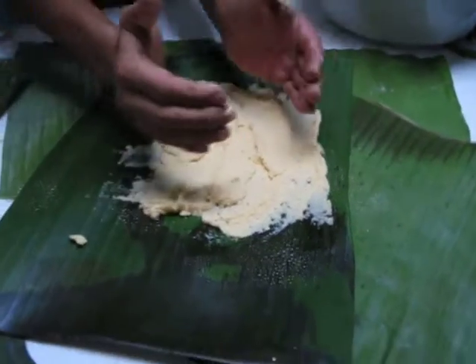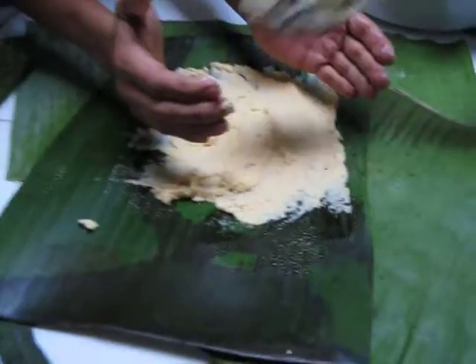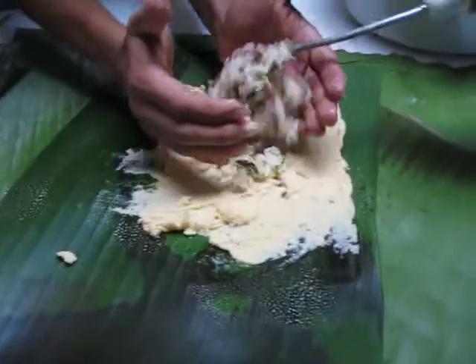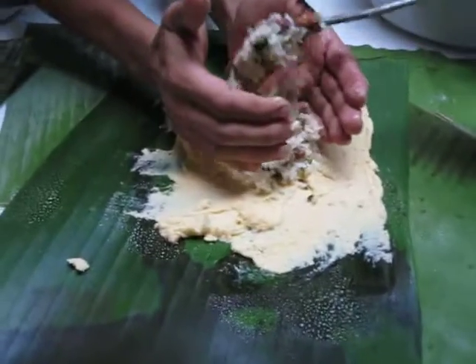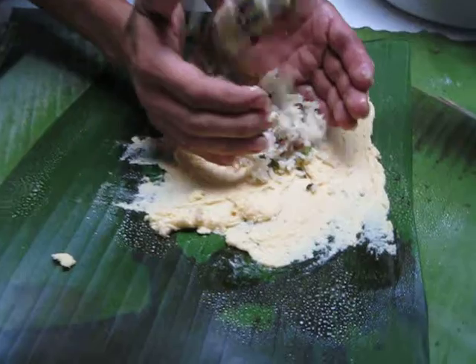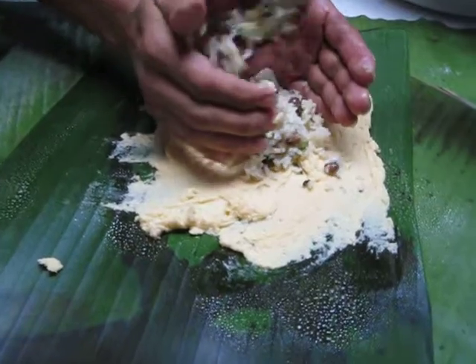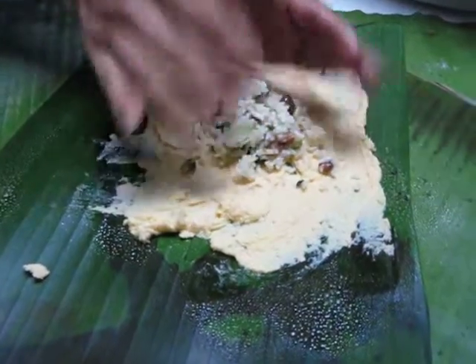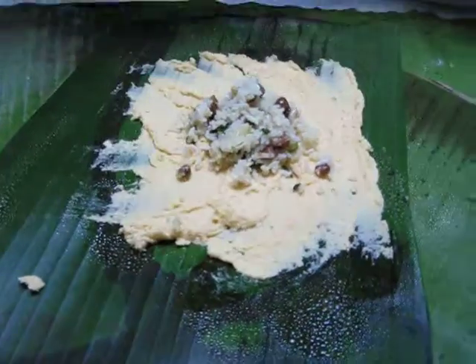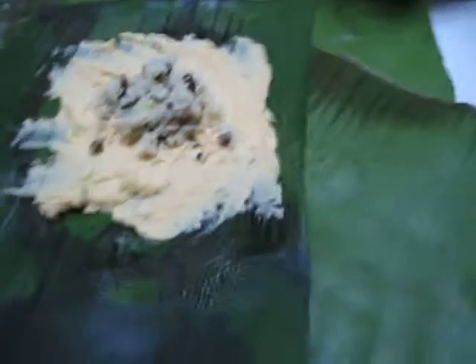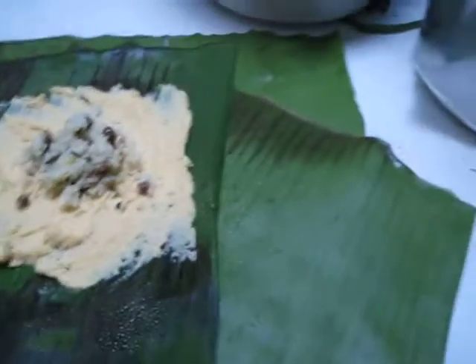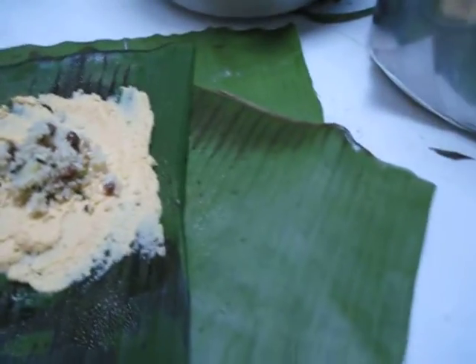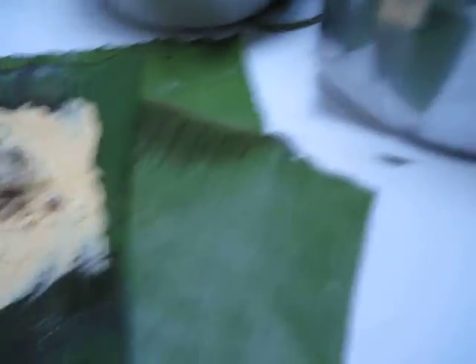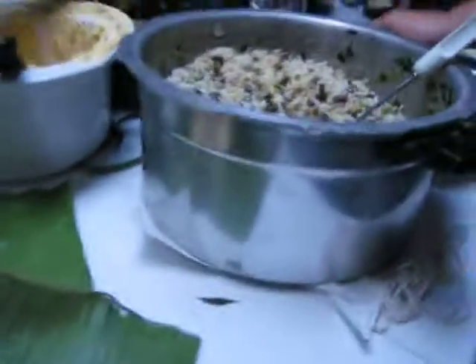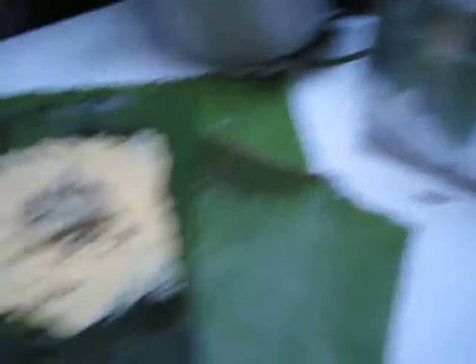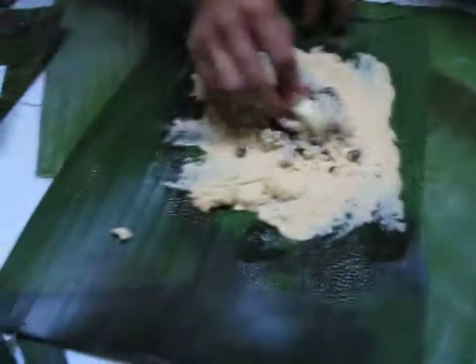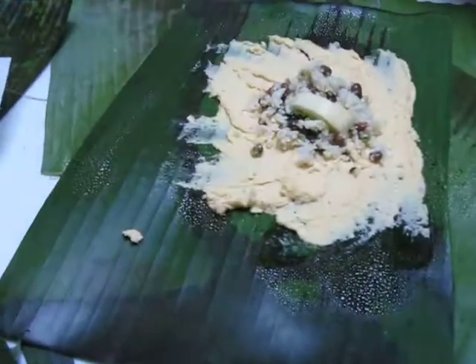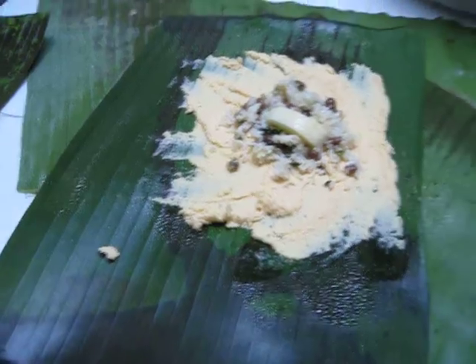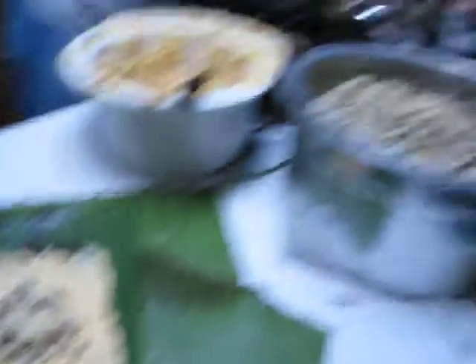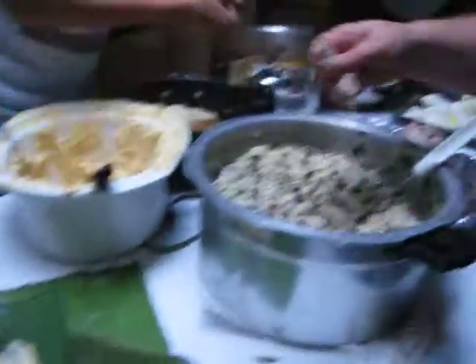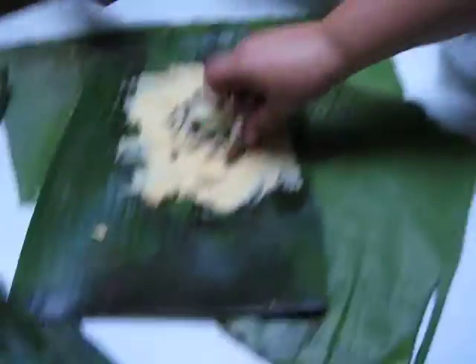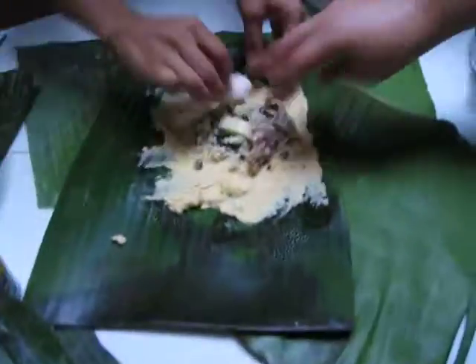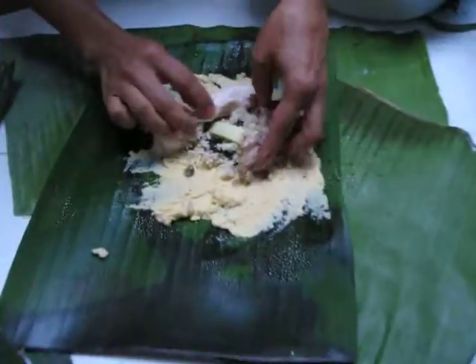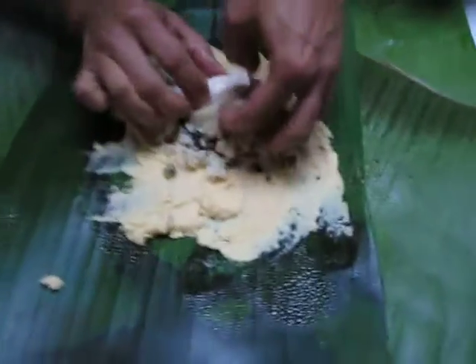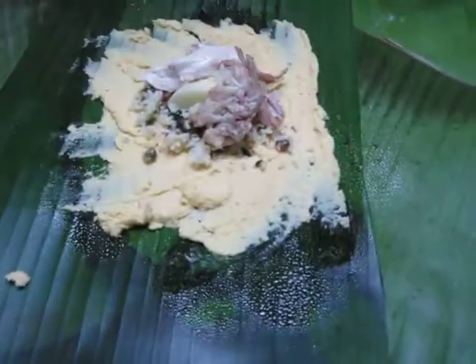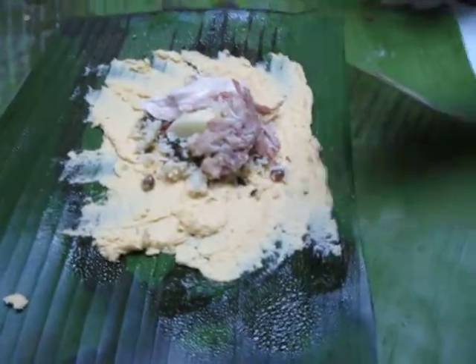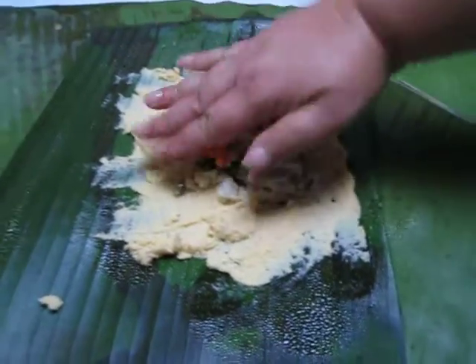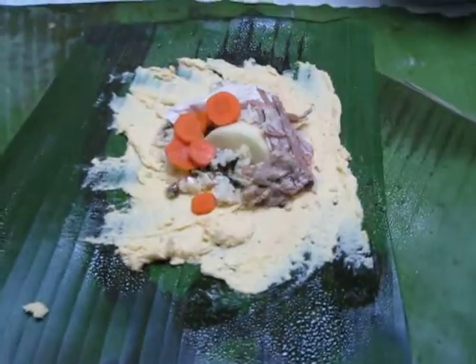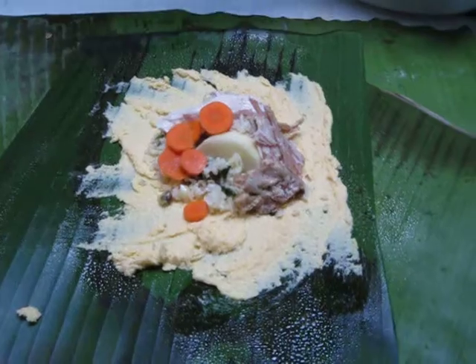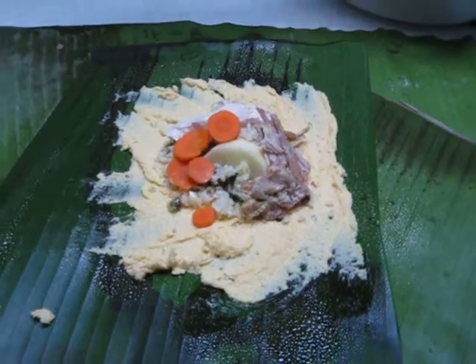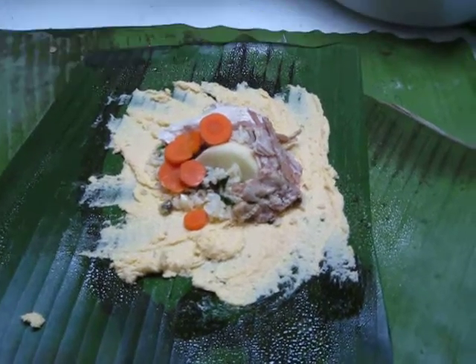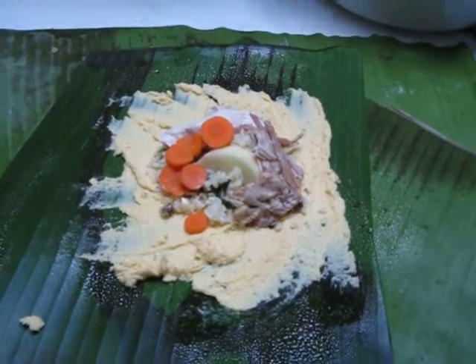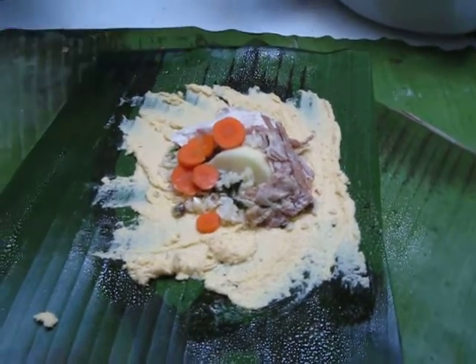Okay, ready? Dump in the beans and the peas. And then we get pork. And we have potatoes. And we have the chicken. Carrots. And we have an egg.